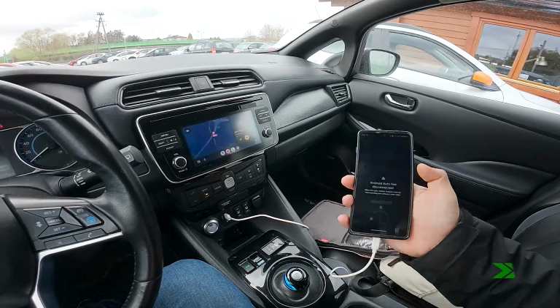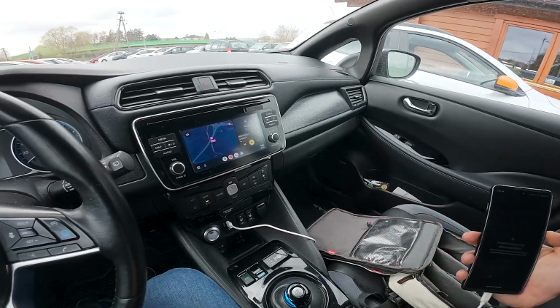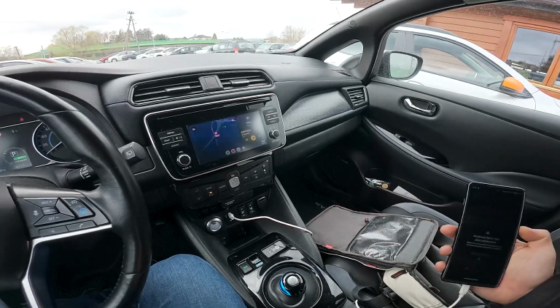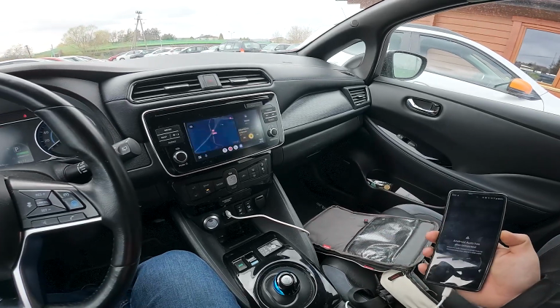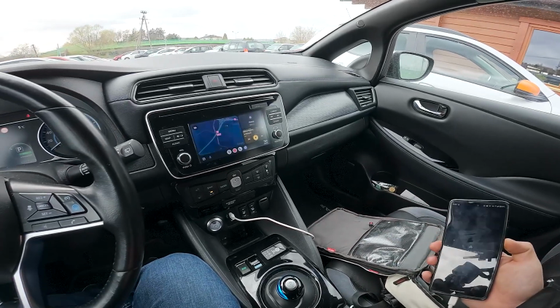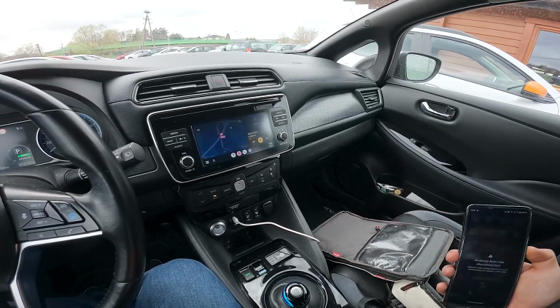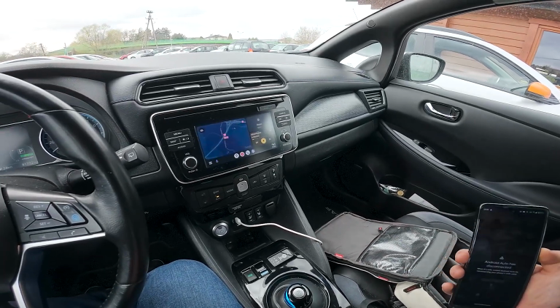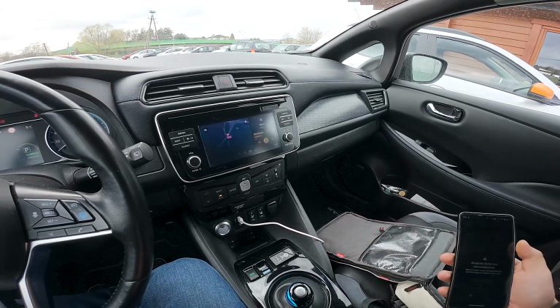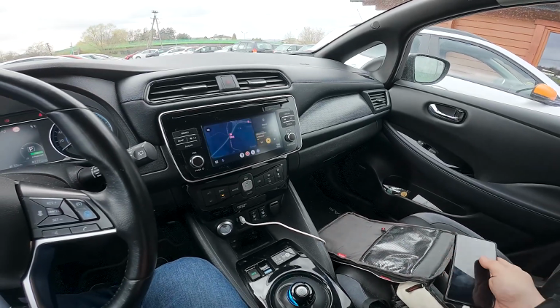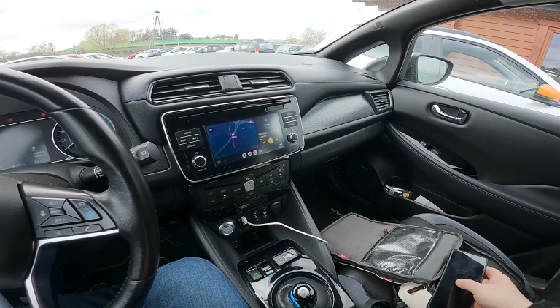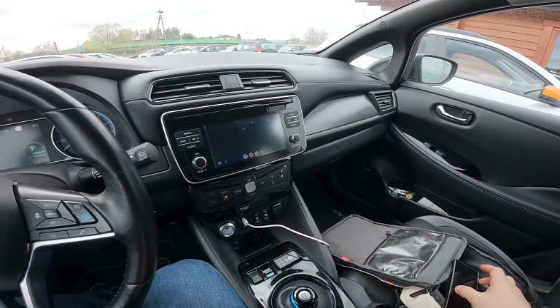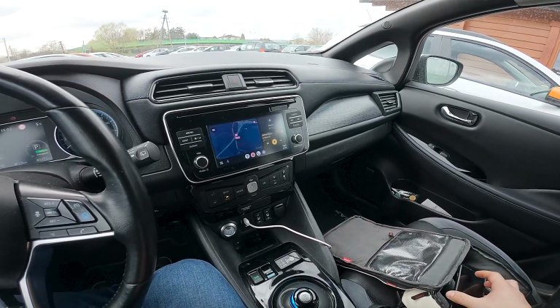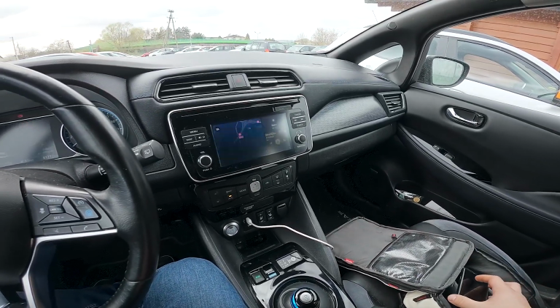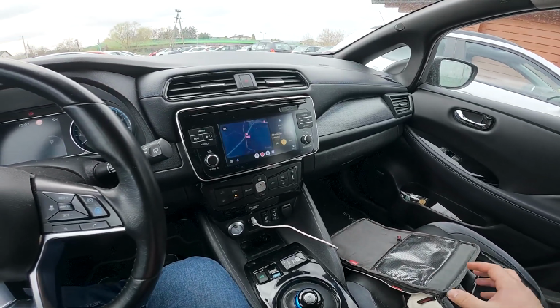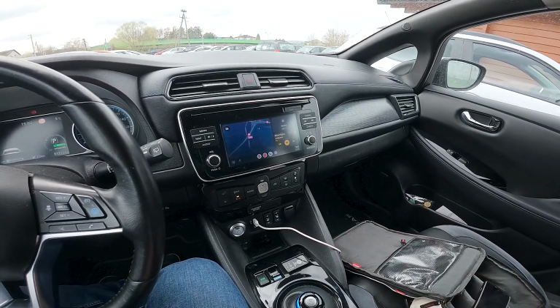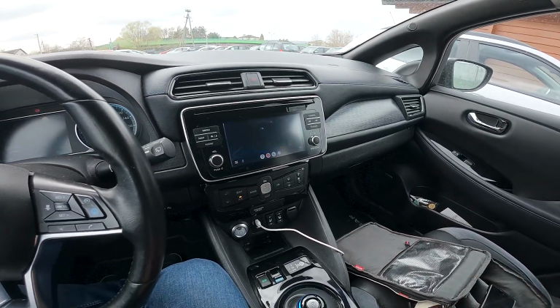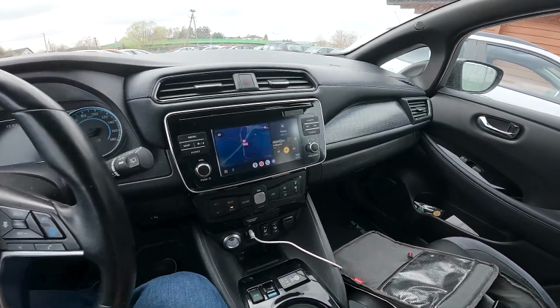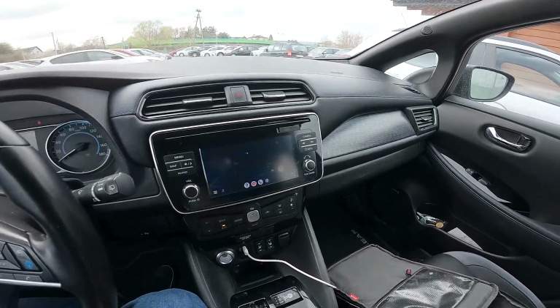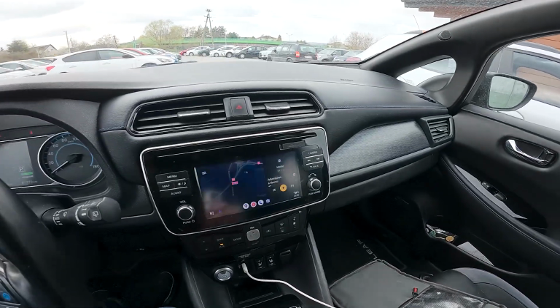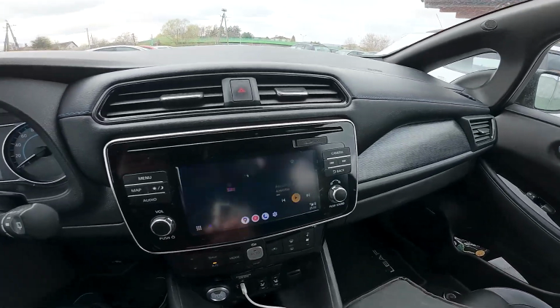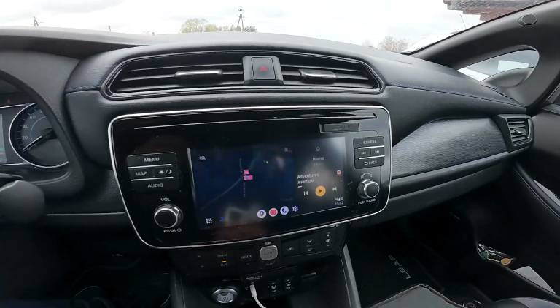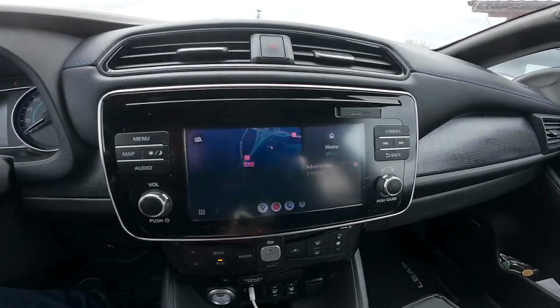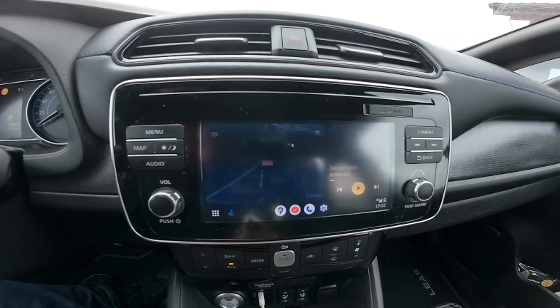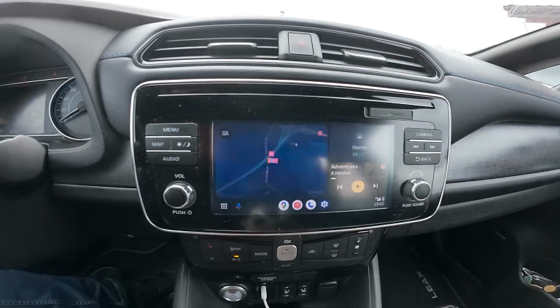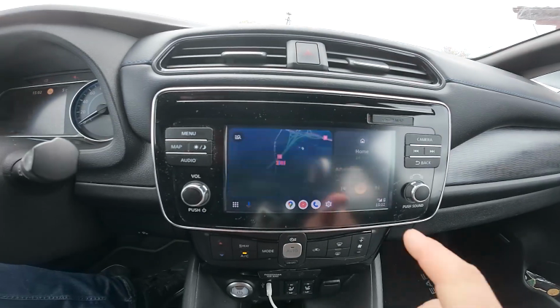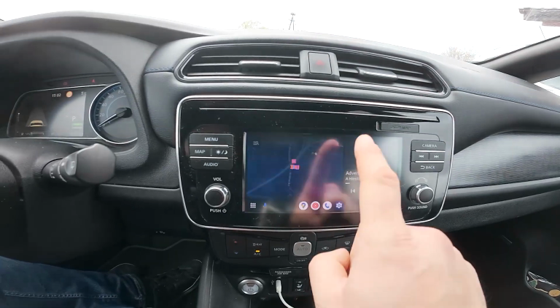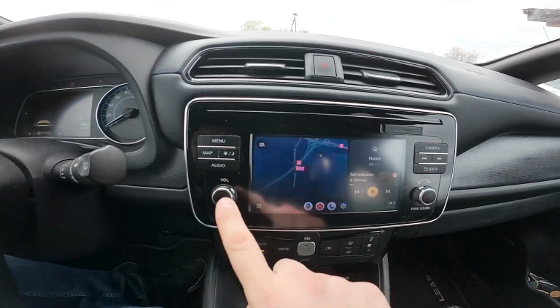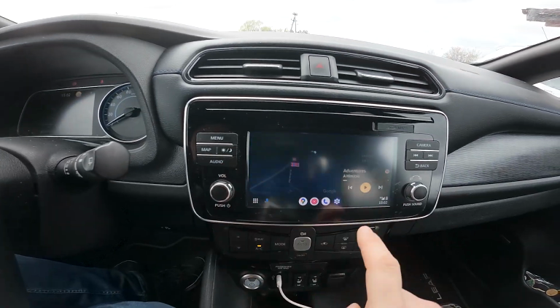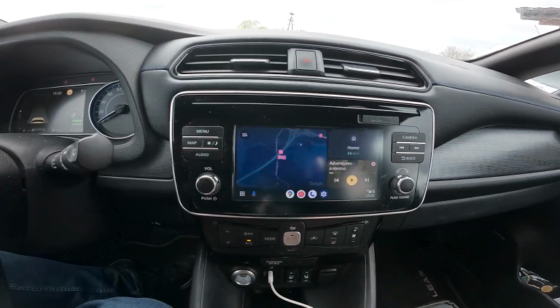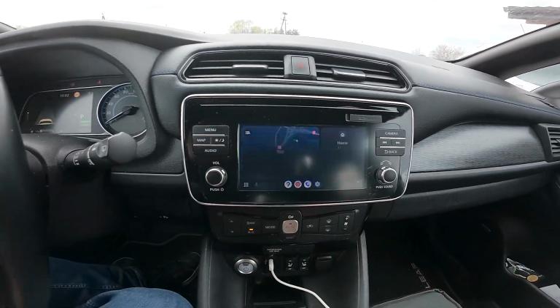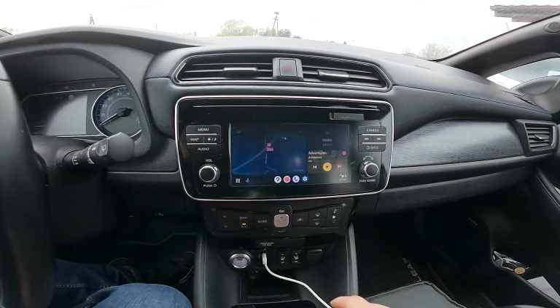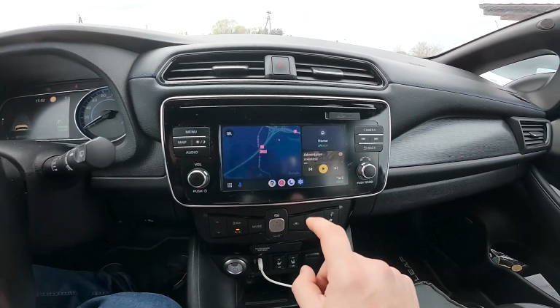Sometimes you'll have to reconnect your smartphone because the connection may fail, but as you can see it's all working right now.